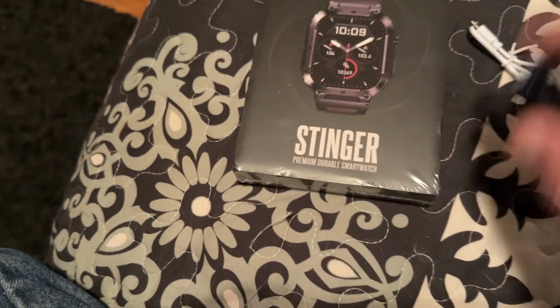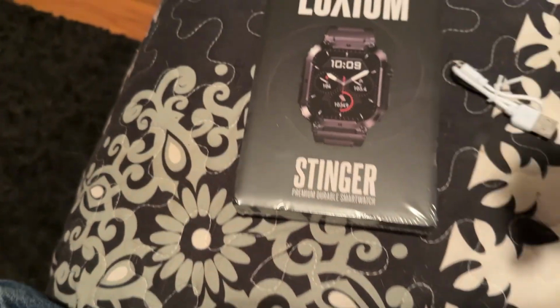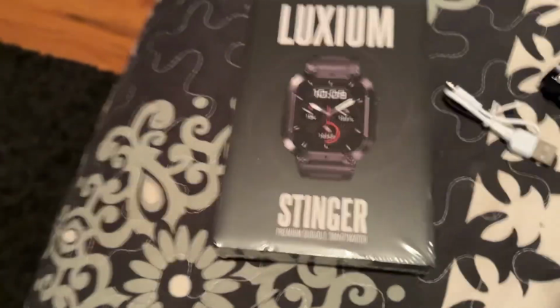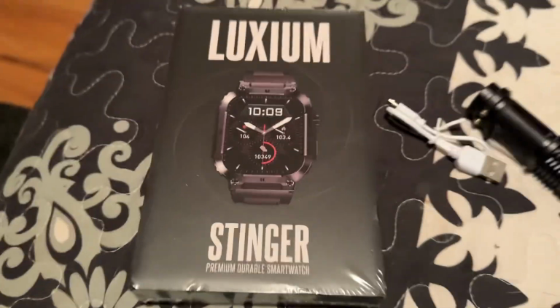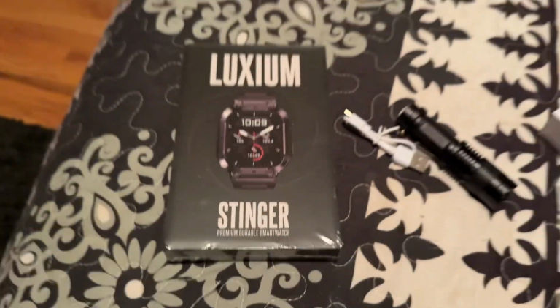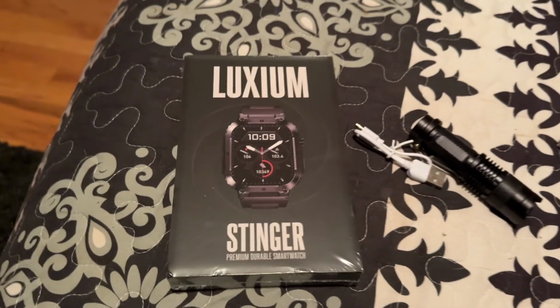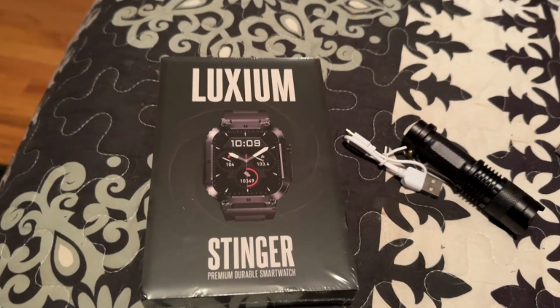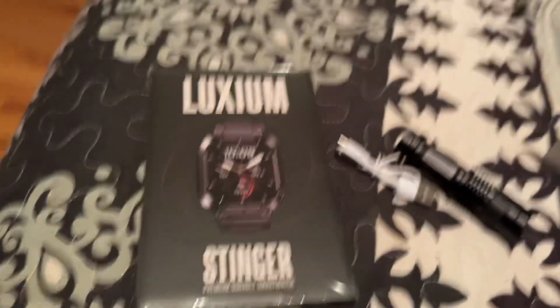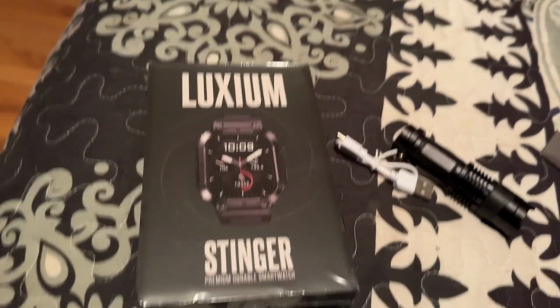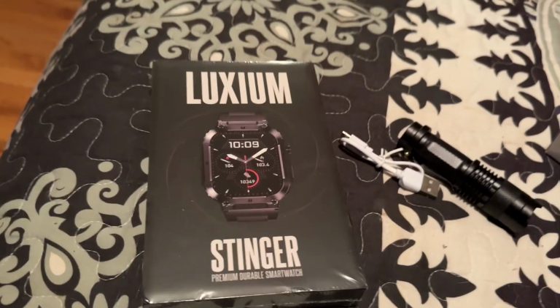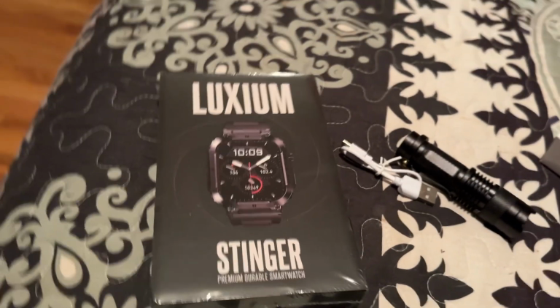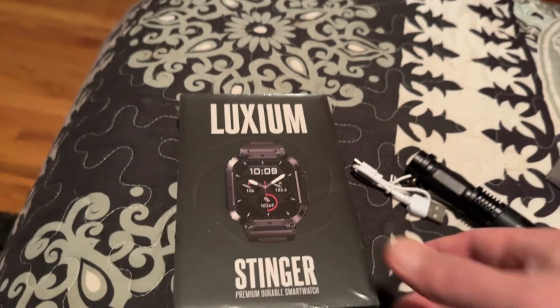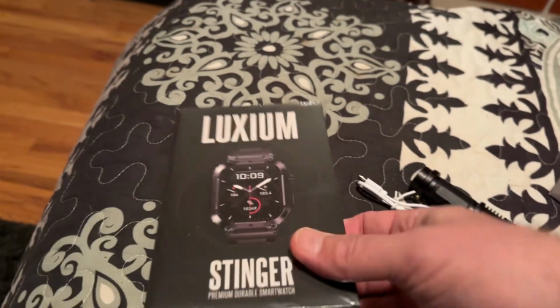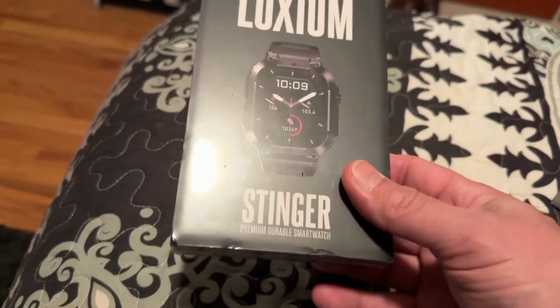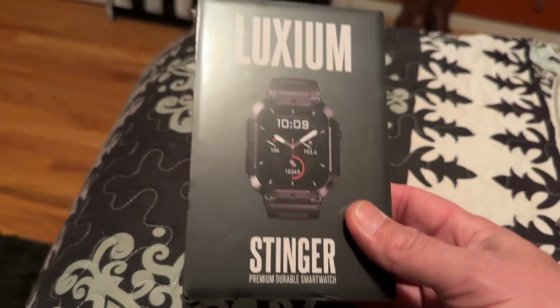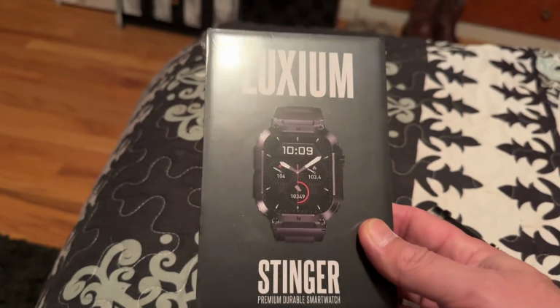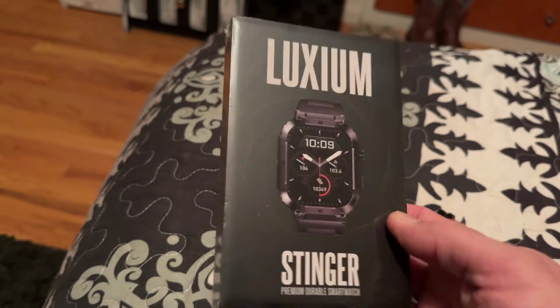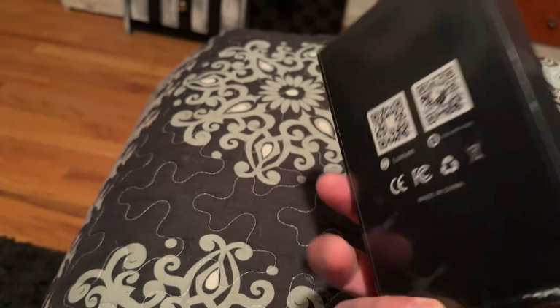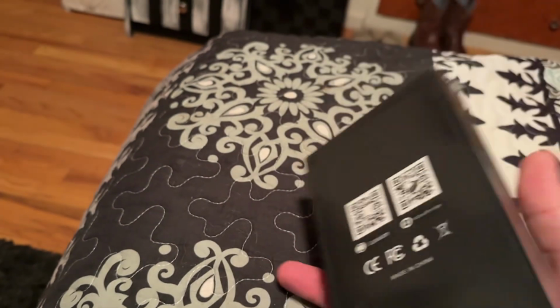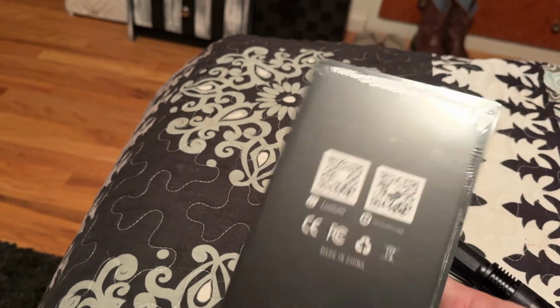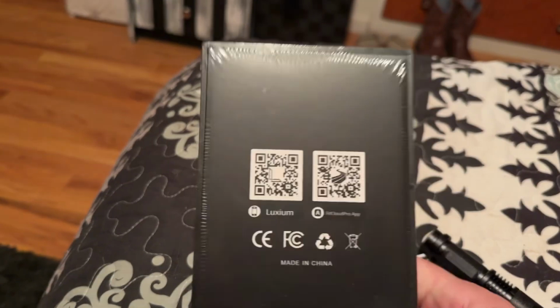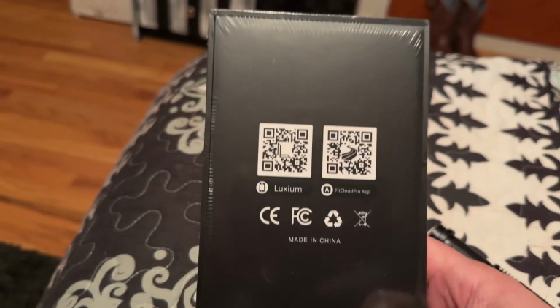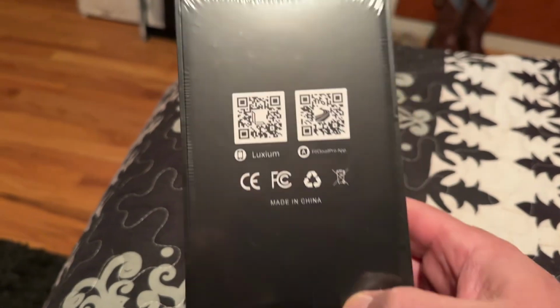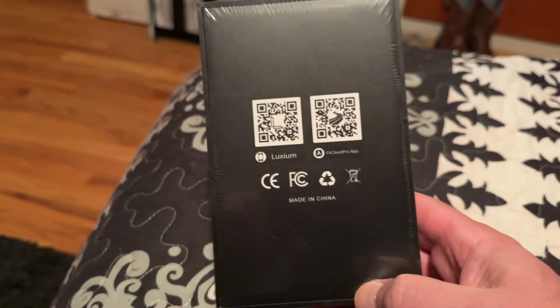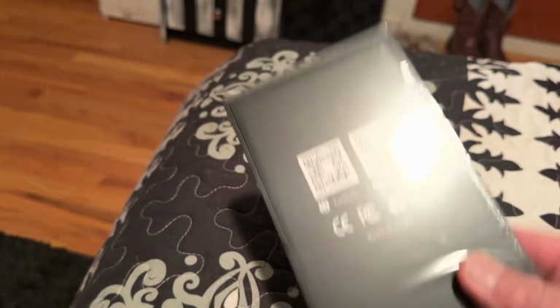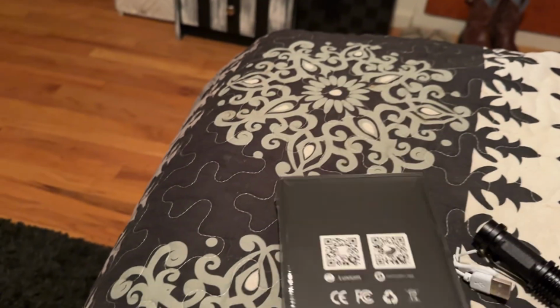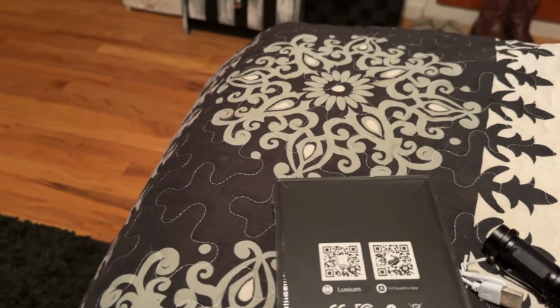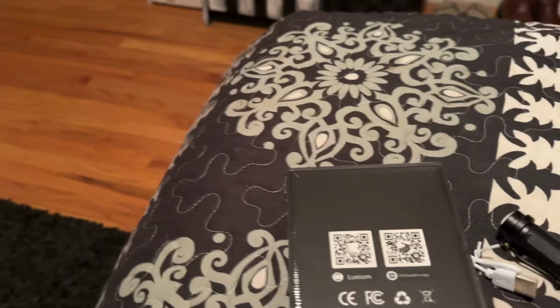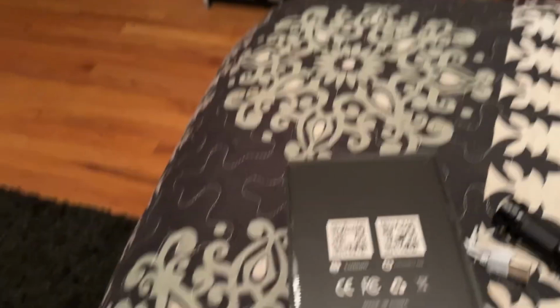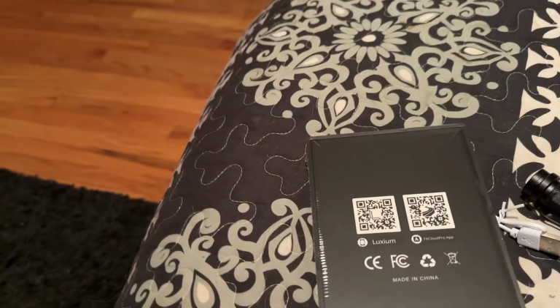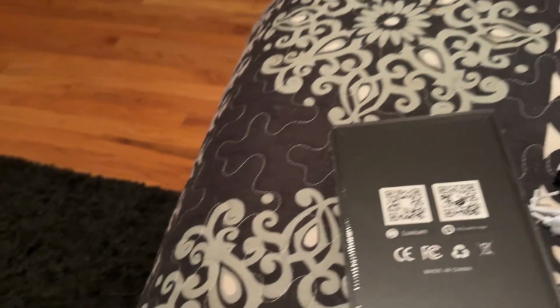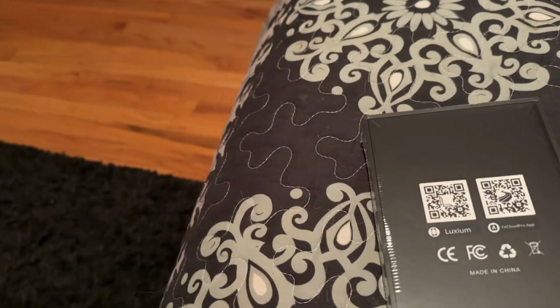Anyway, we've got the featured item — the Luxium Stinger. Let's take a peek at this and see if I can do this with one hand.